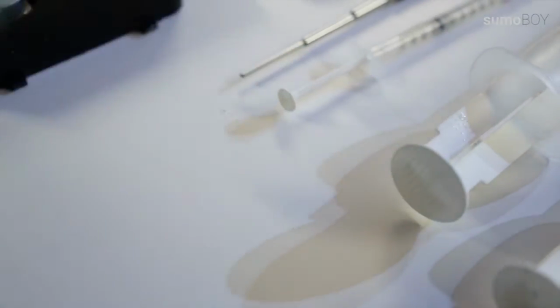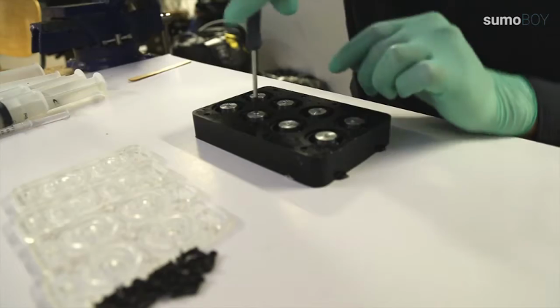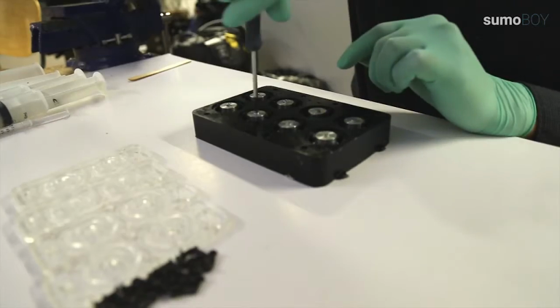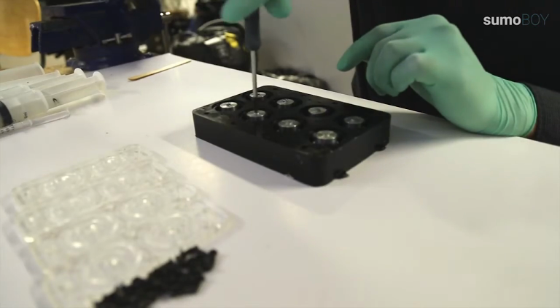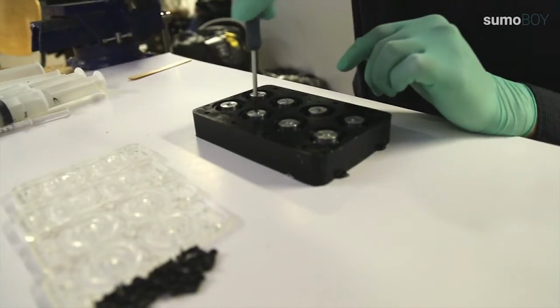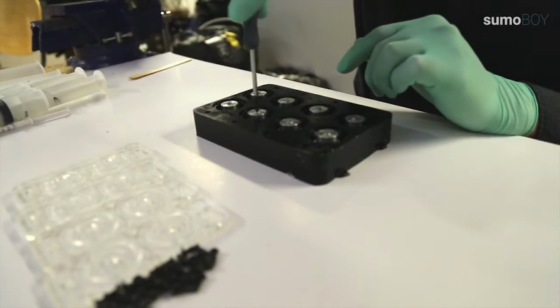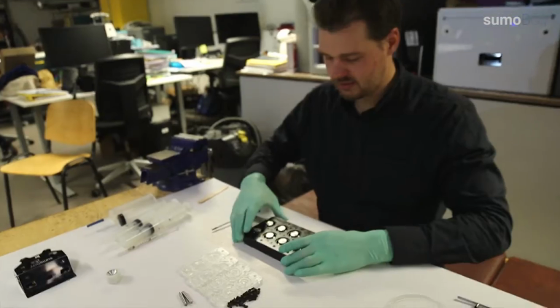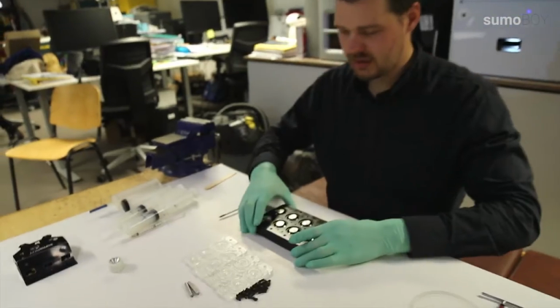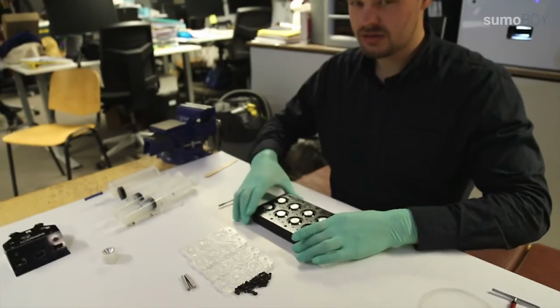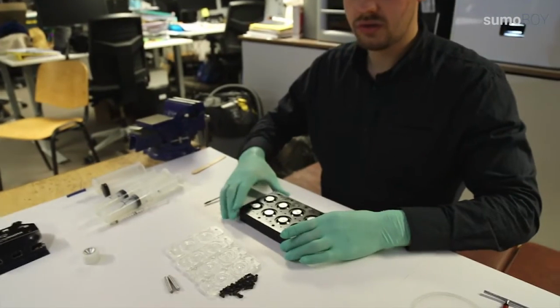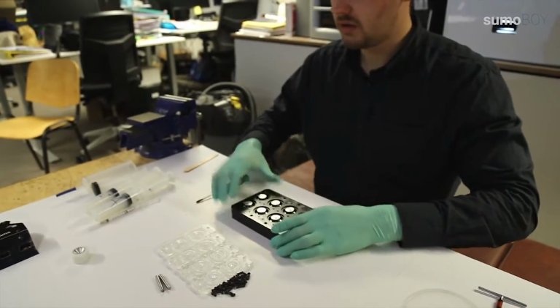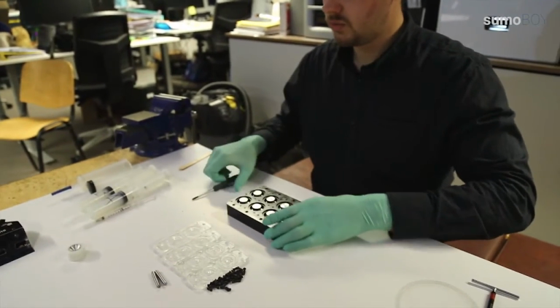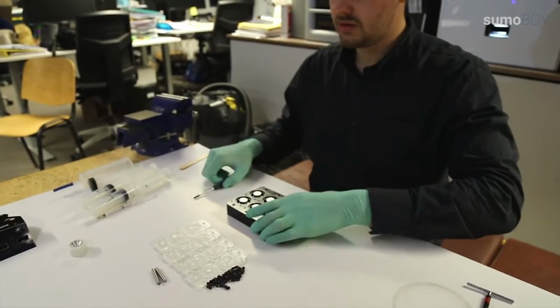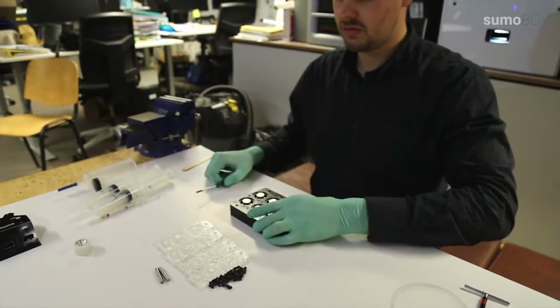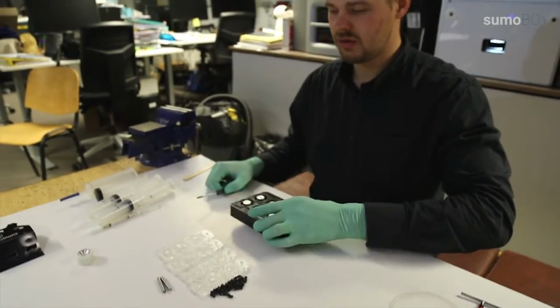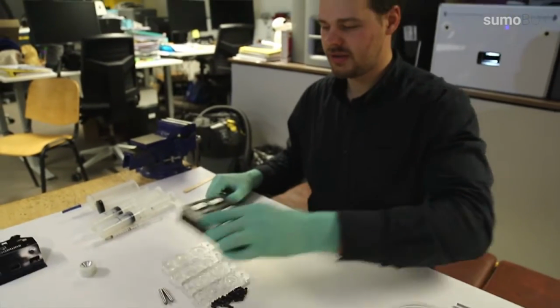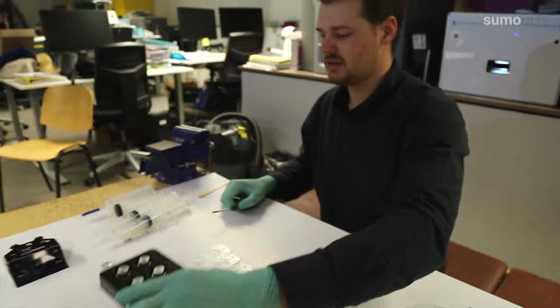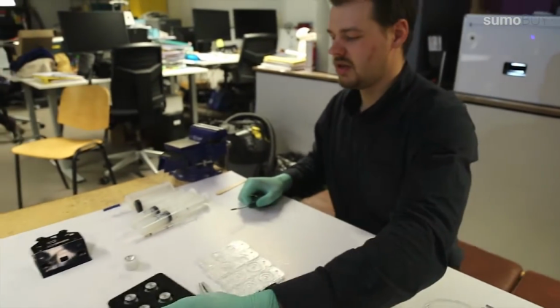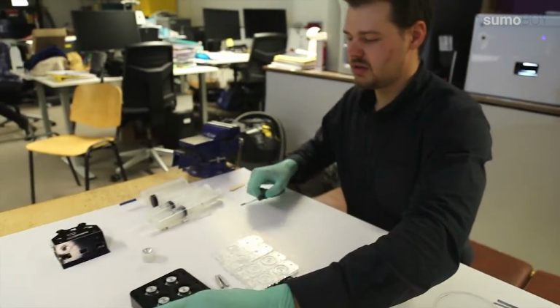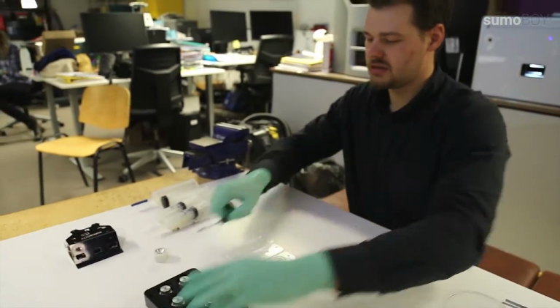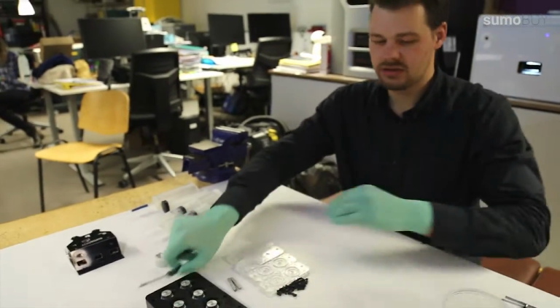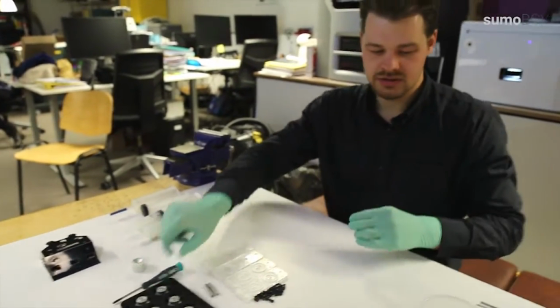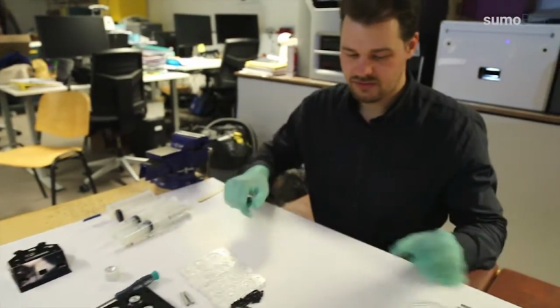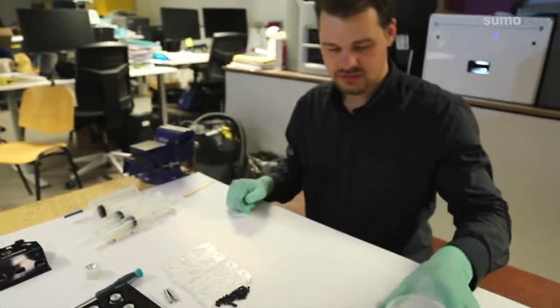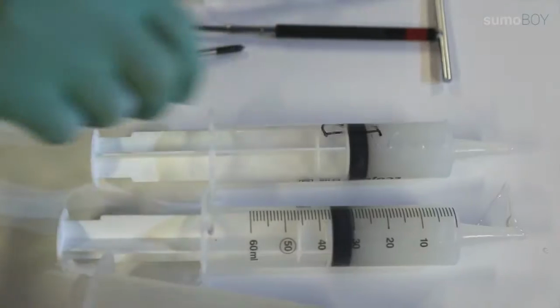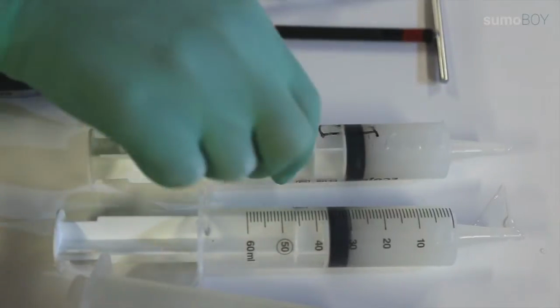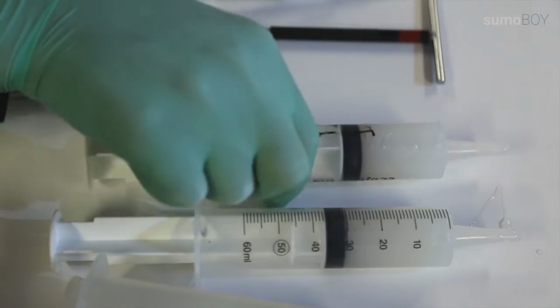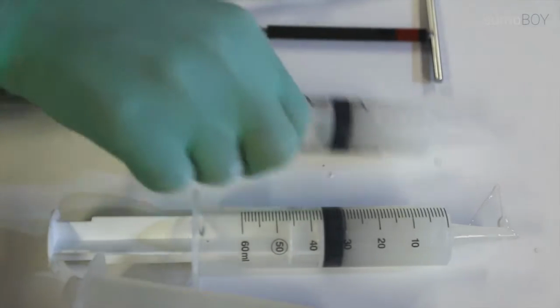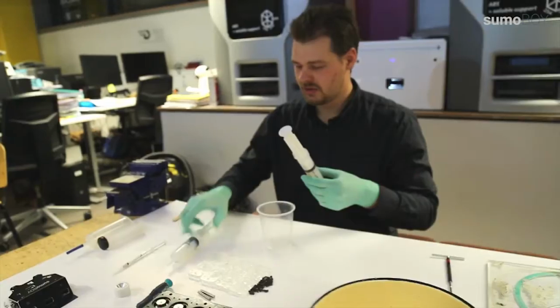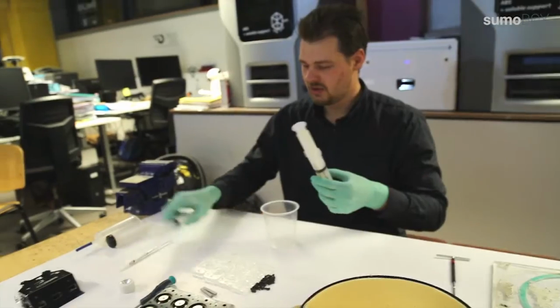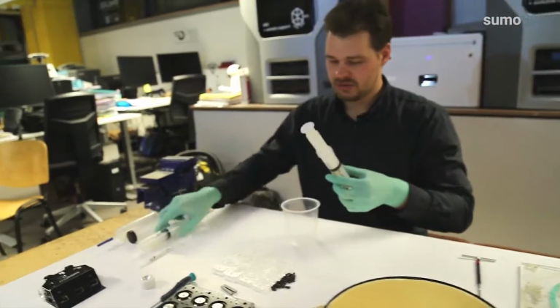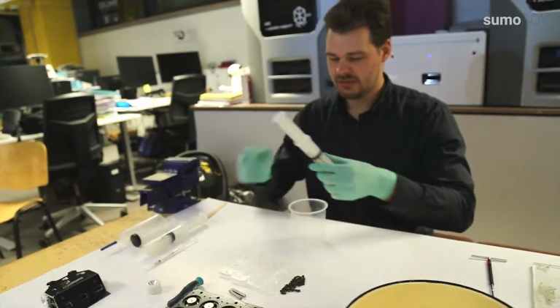Now the form is ready. Next we are mixing the silicone itself. First we add component B.